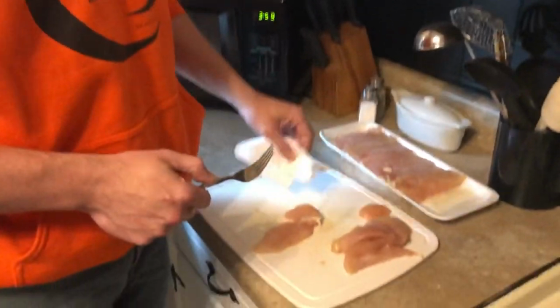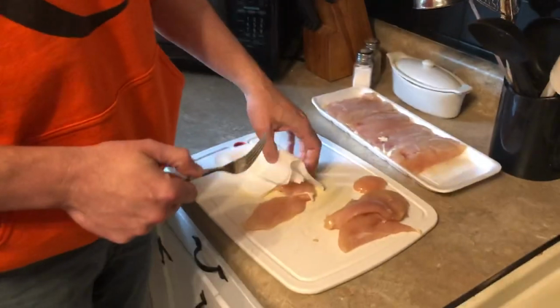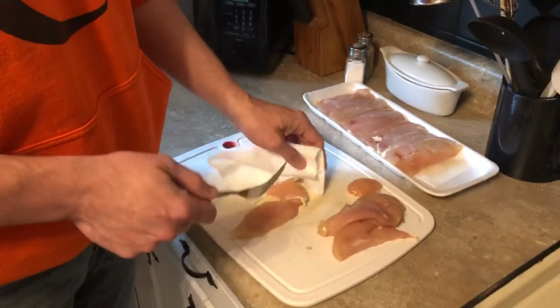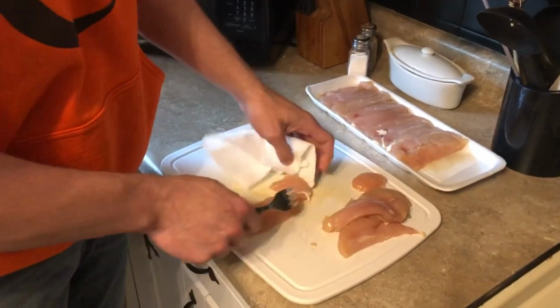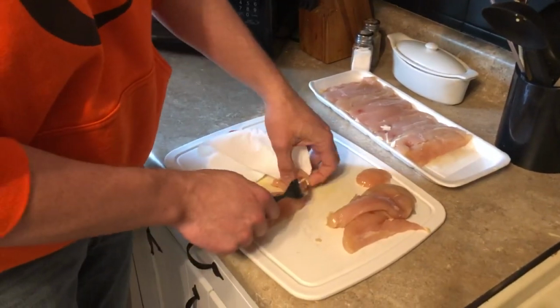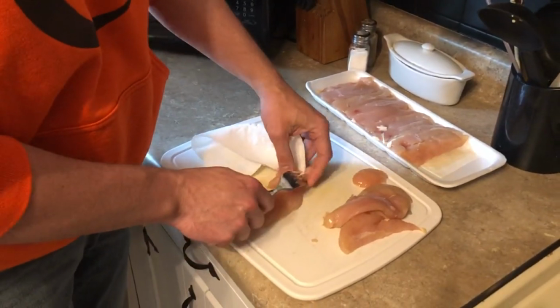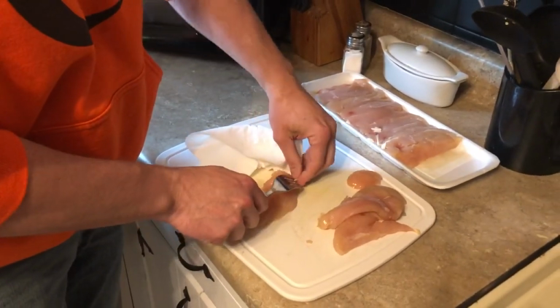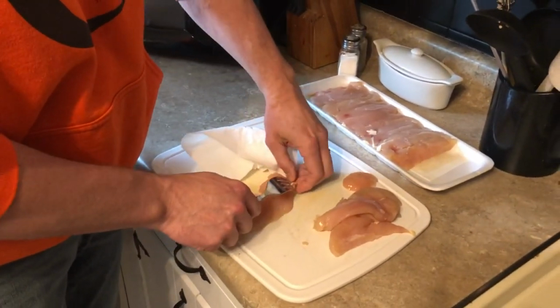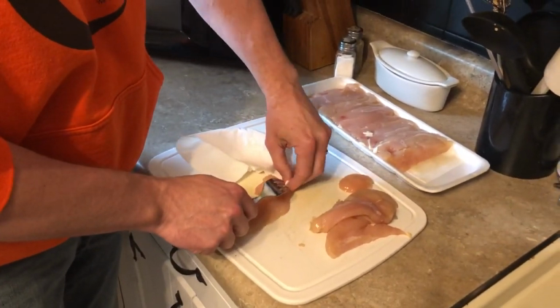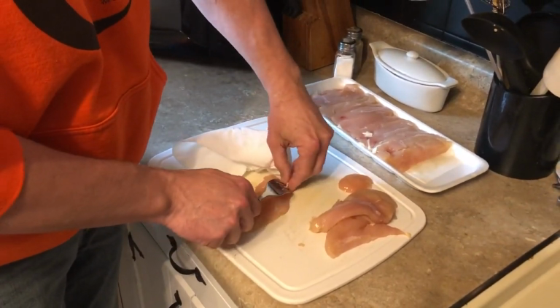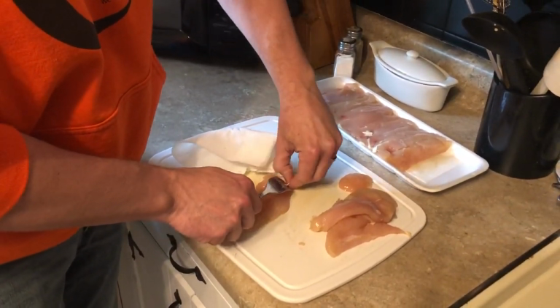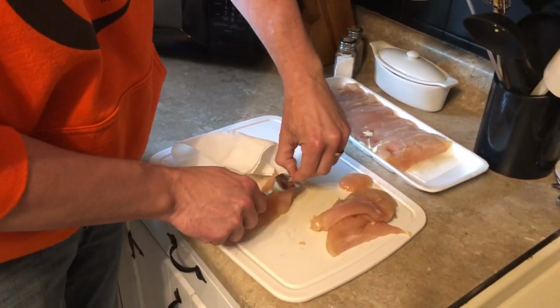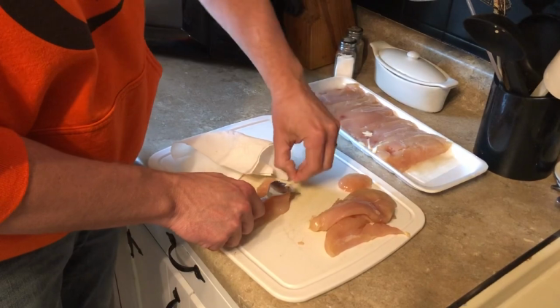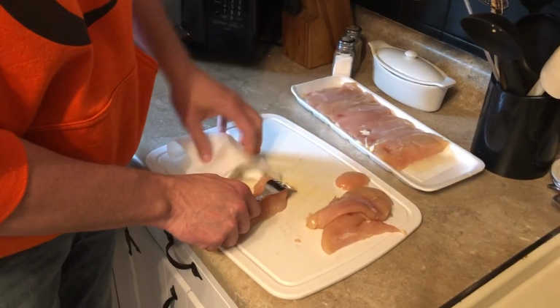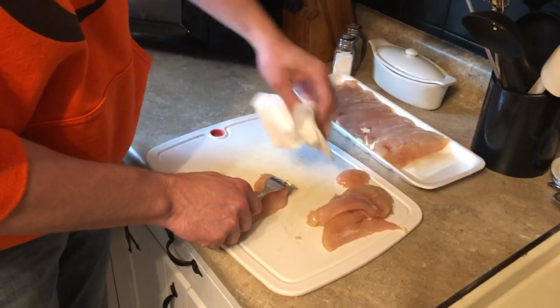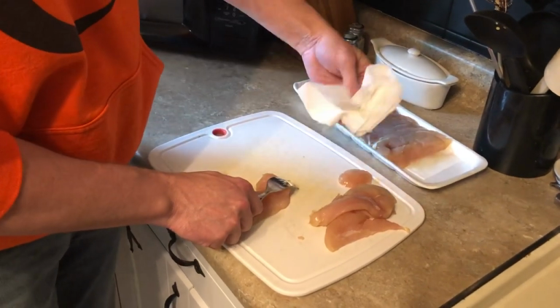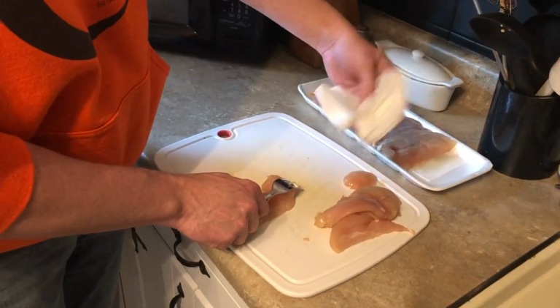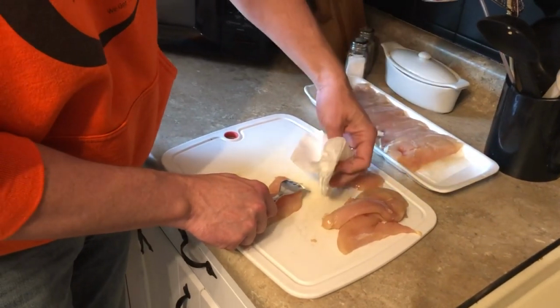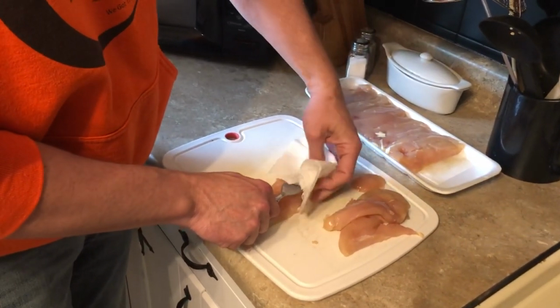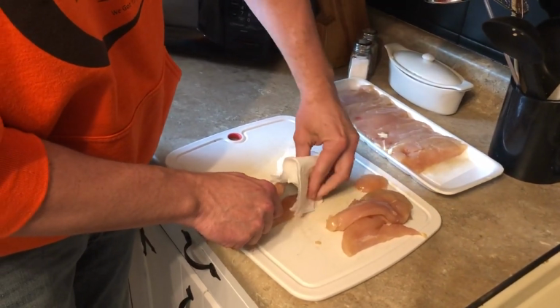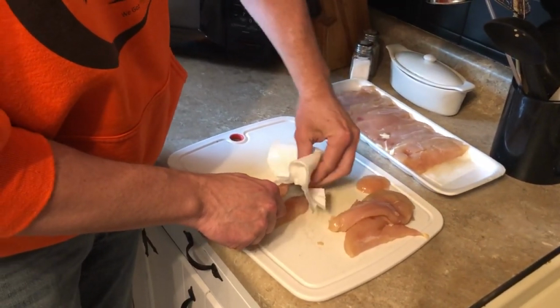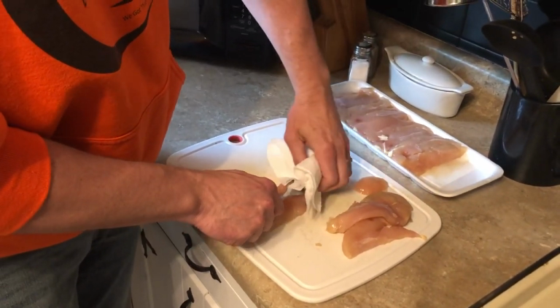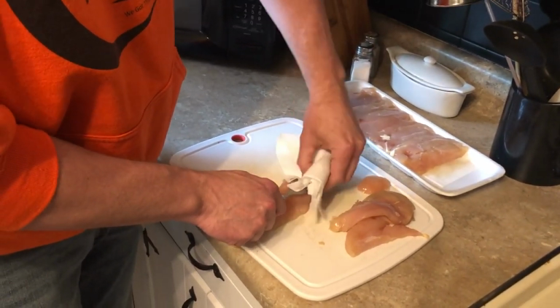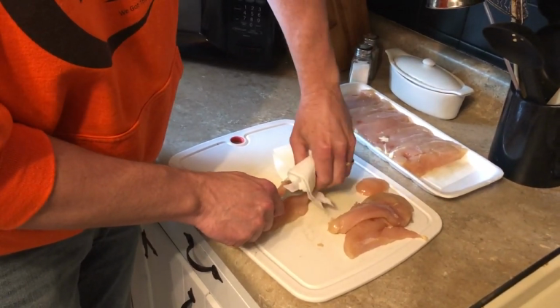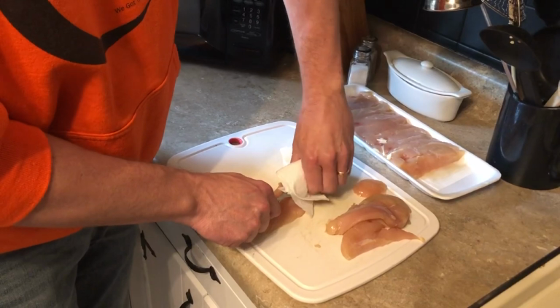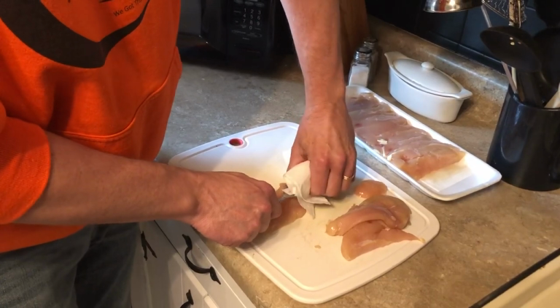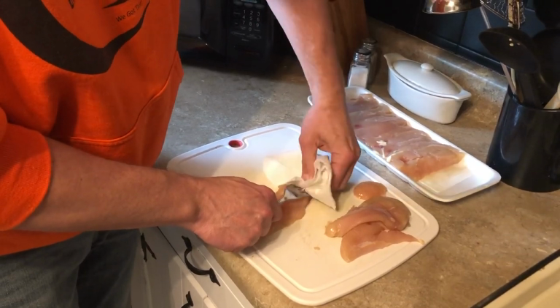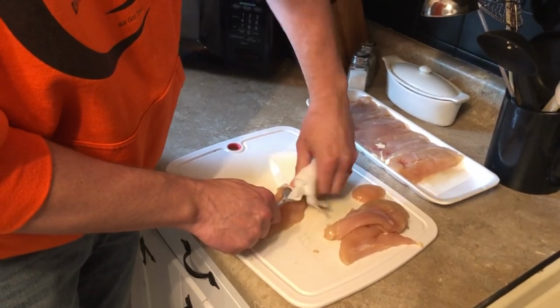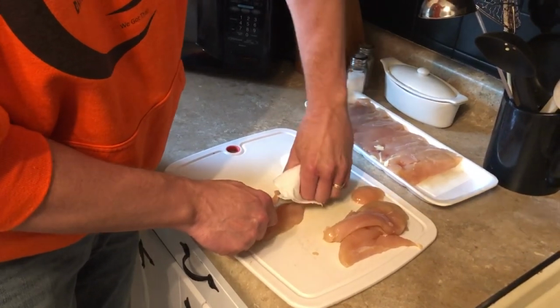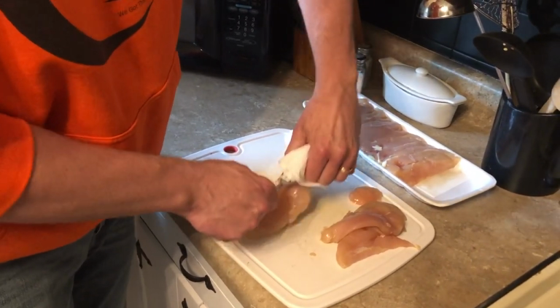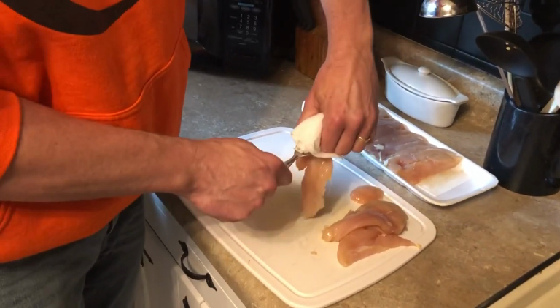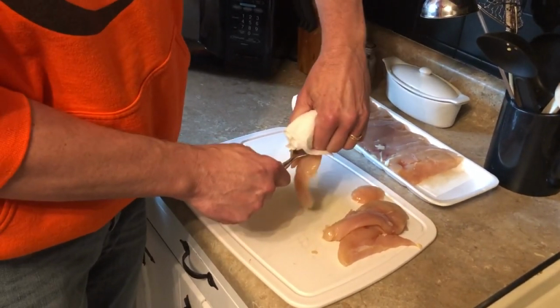I didn't think it would work, so we're going to give this a shot and see what happens. But we don't want to eat that. According to the video, you put the fork through there like that, grab it with the paper towel because it's slippery, and then just pull down.